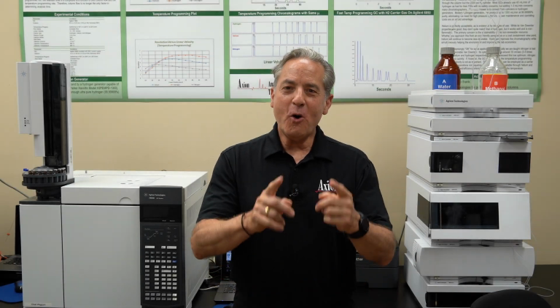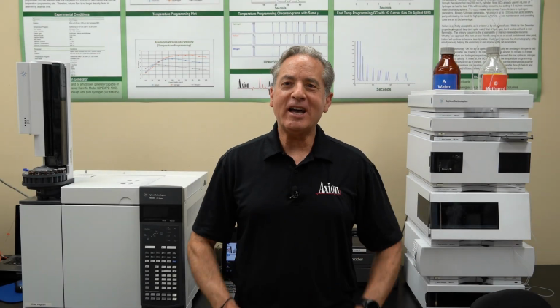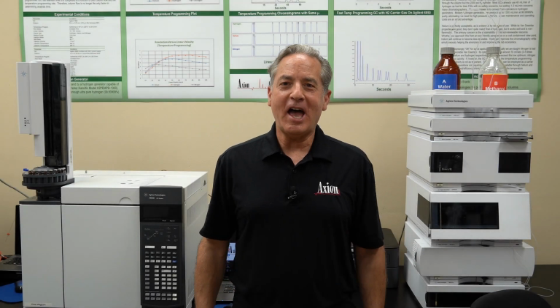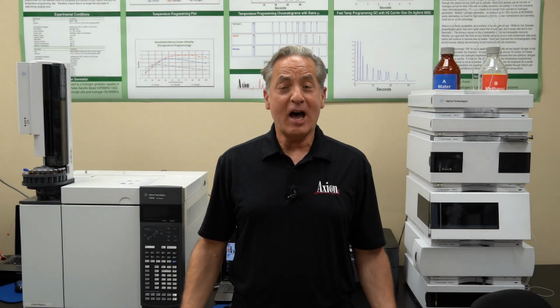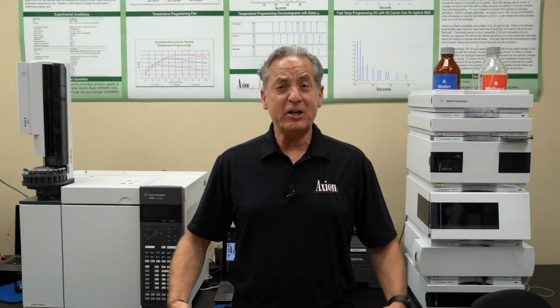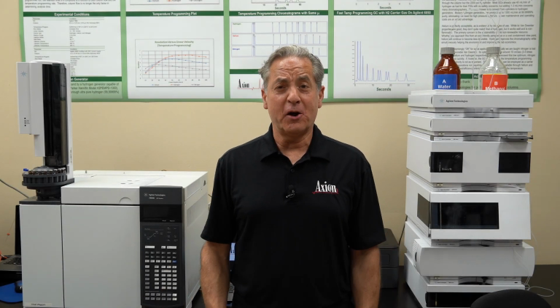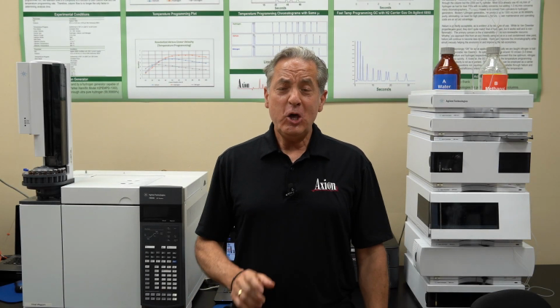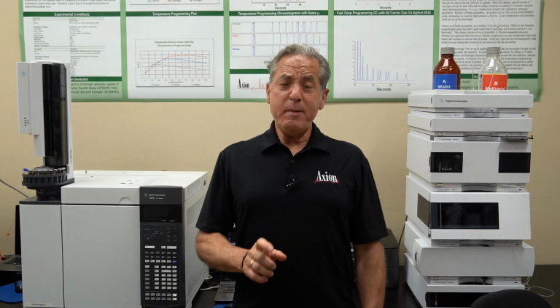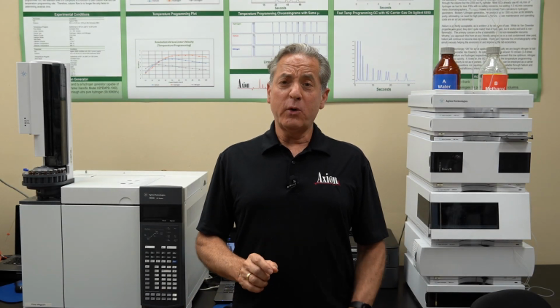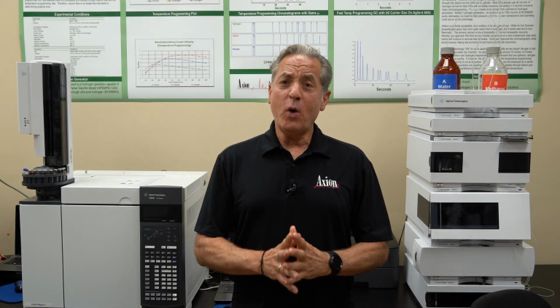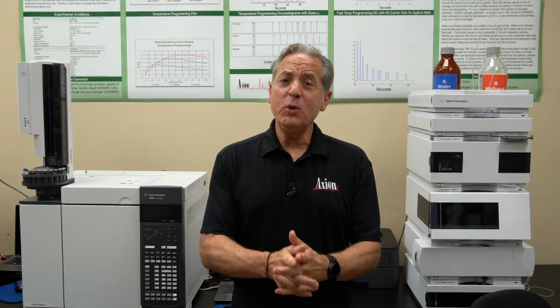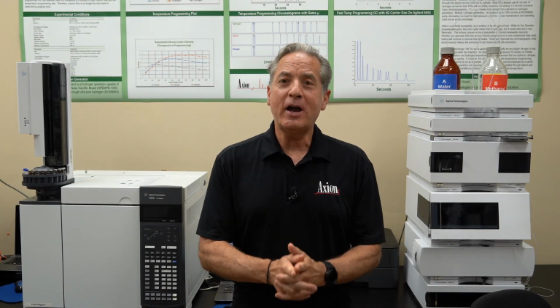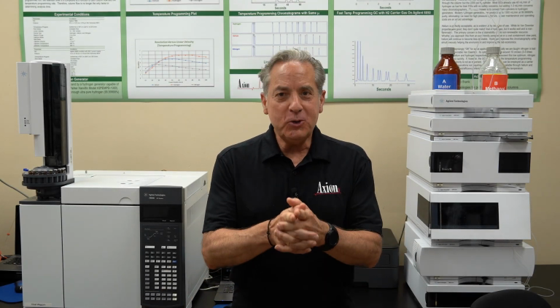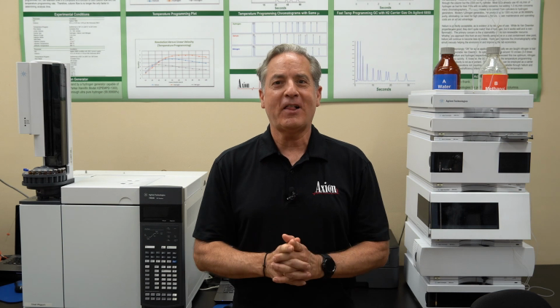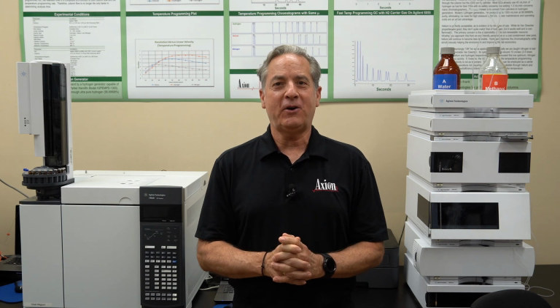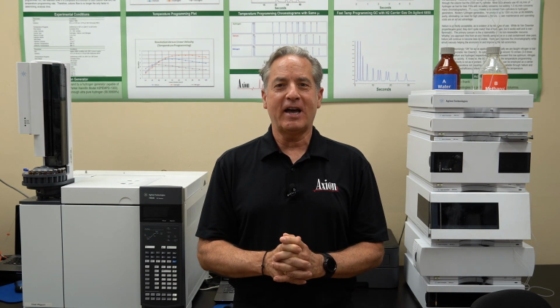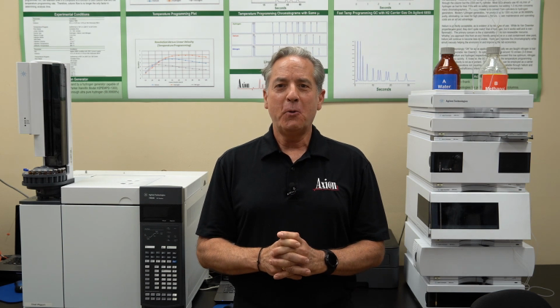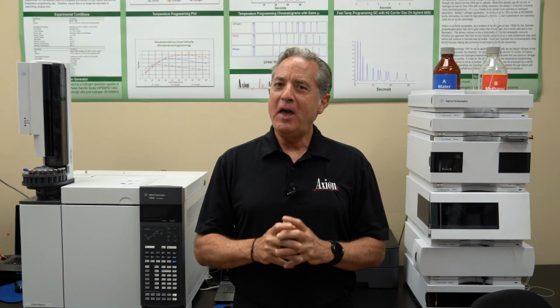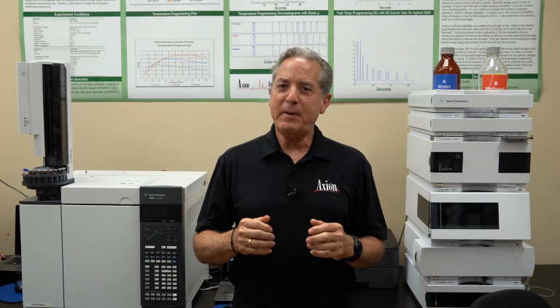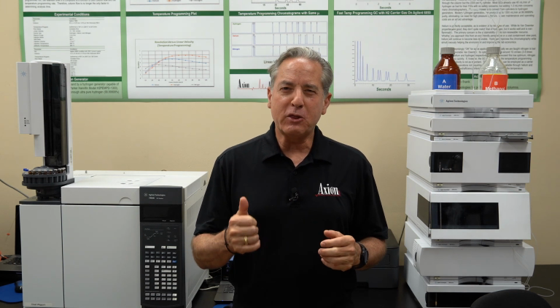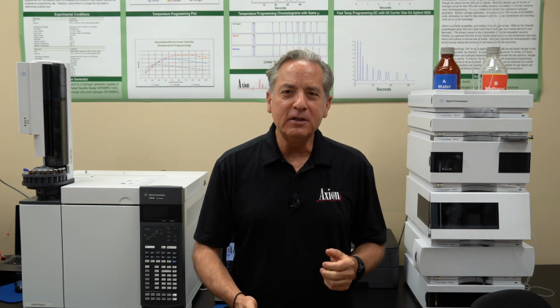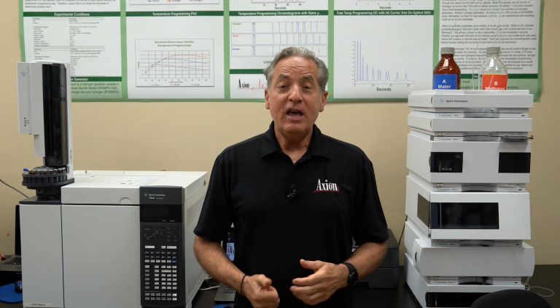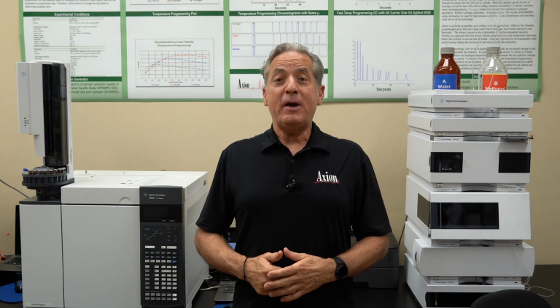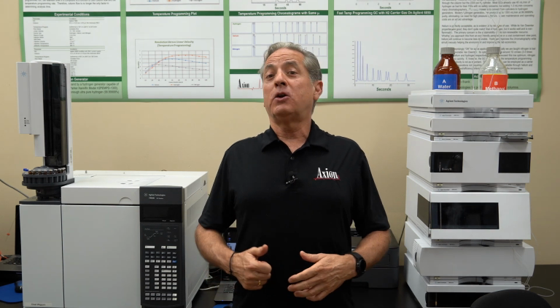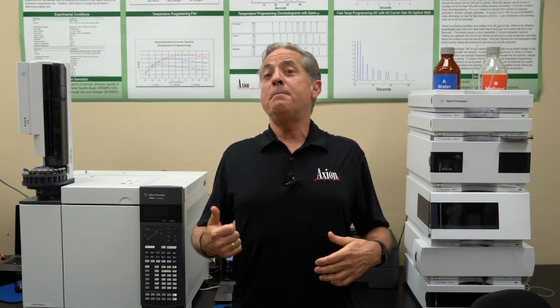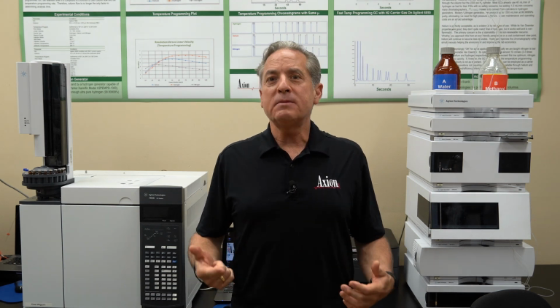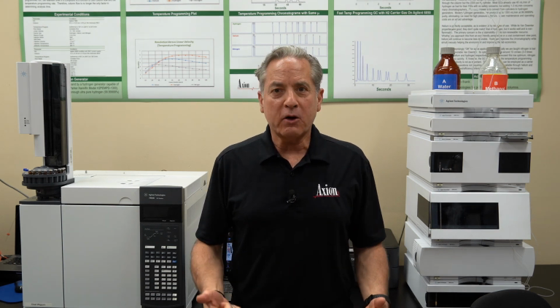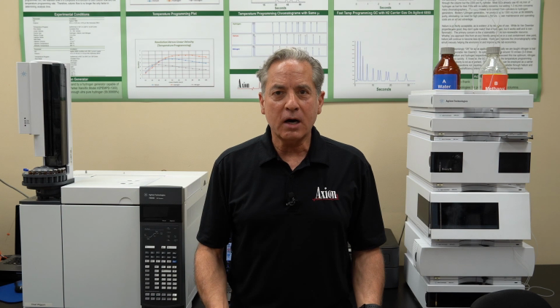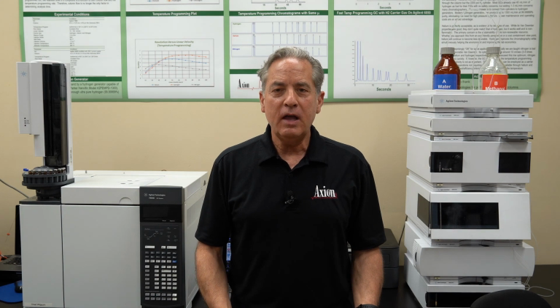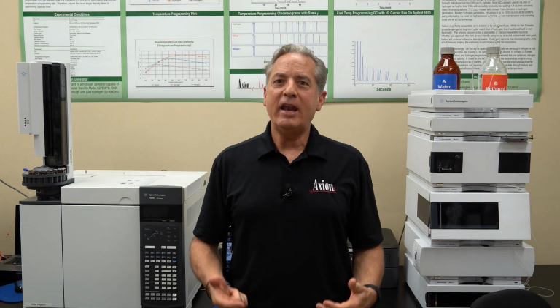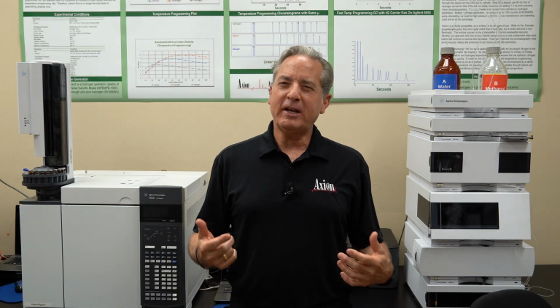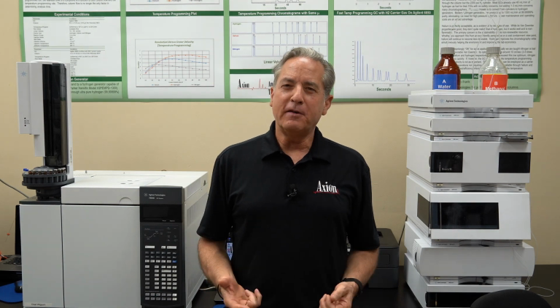Welcome to Axion Labs. I'm glad you're here. You may be wondering, what can you expect when you take a class here at Axion? Well, expect to be thrilled, expect to learn an immense amount about chromatography, and expect to have fun.